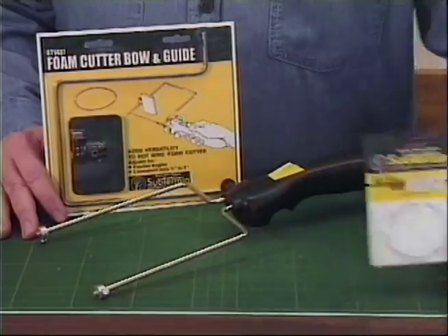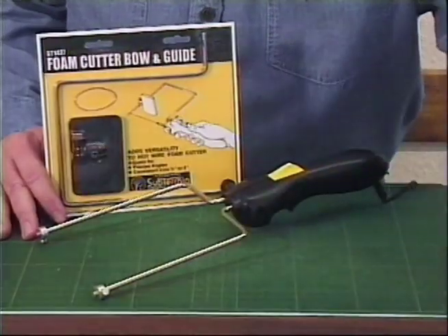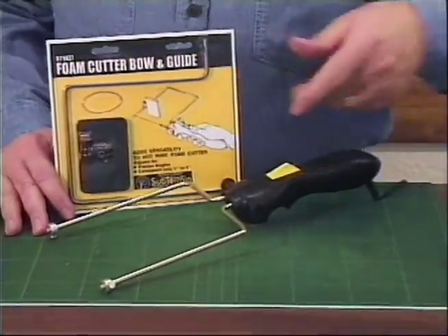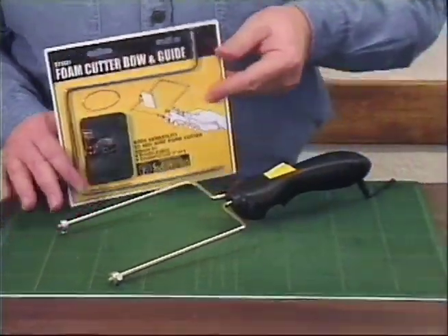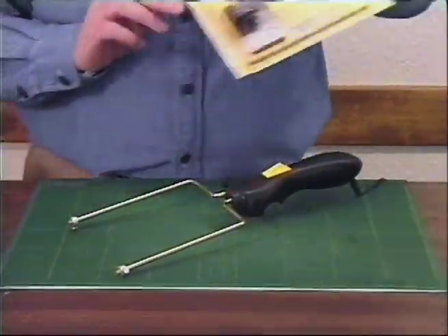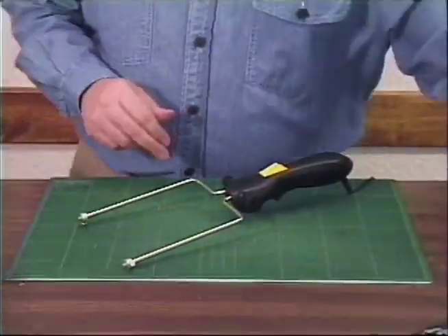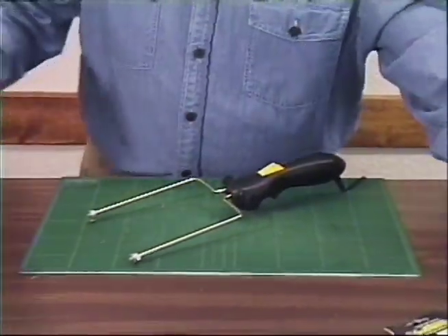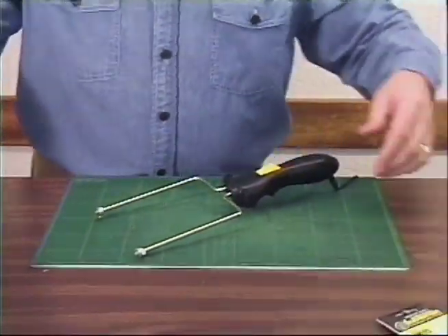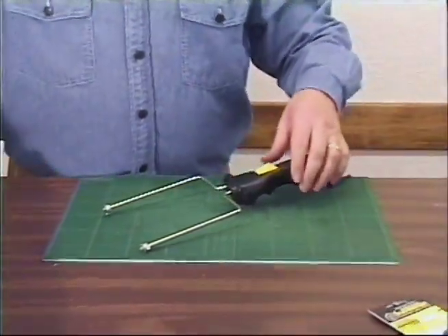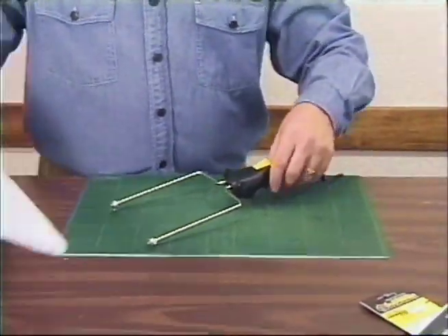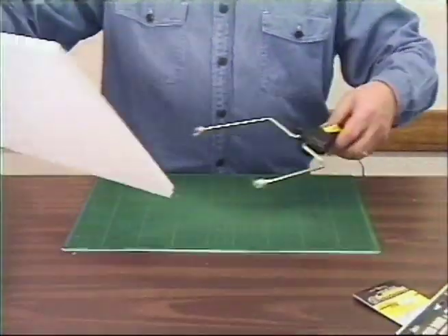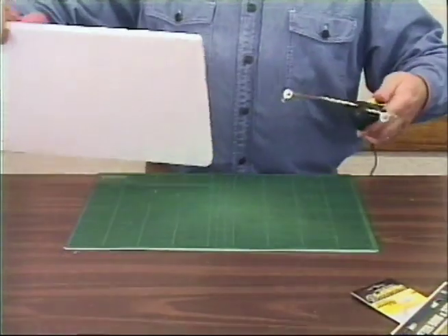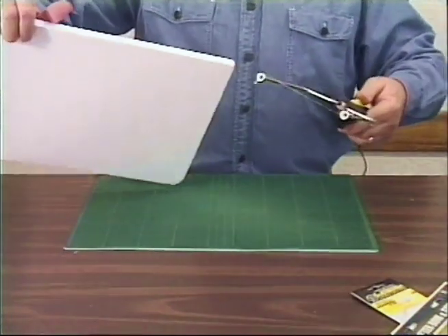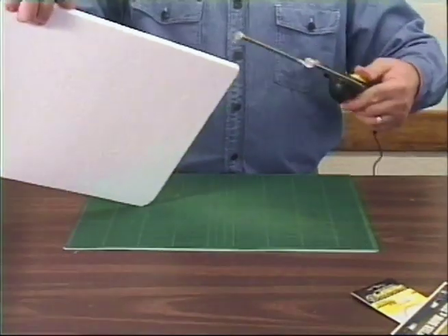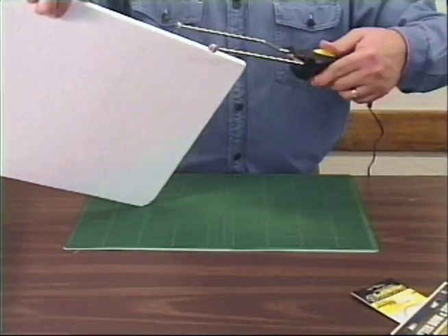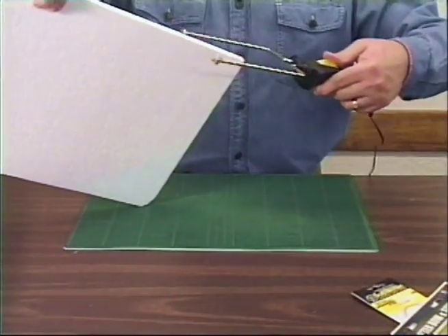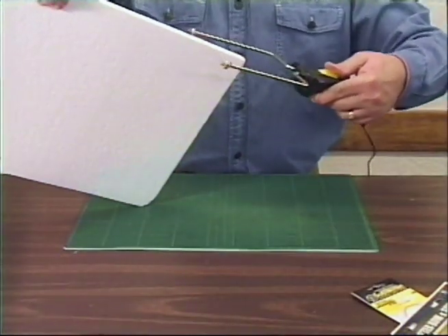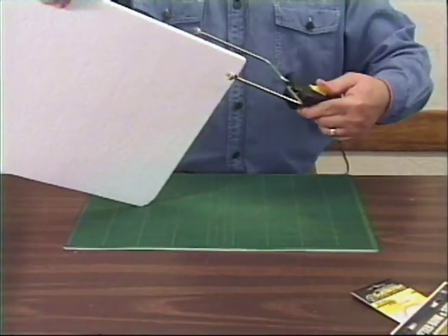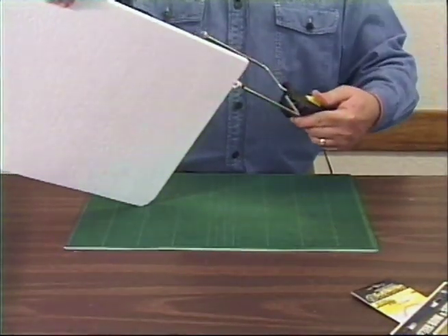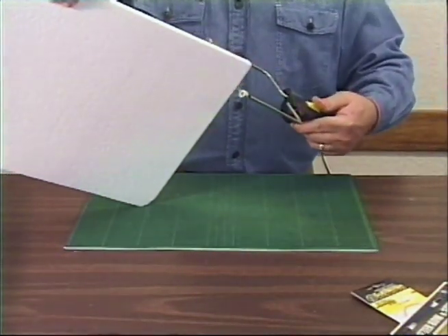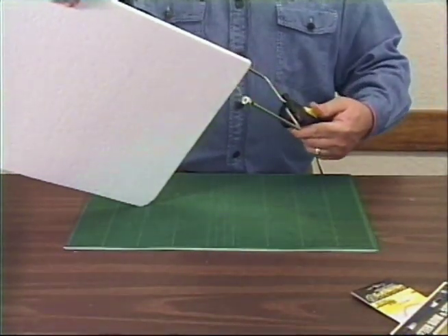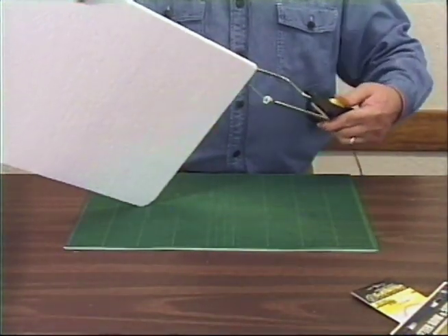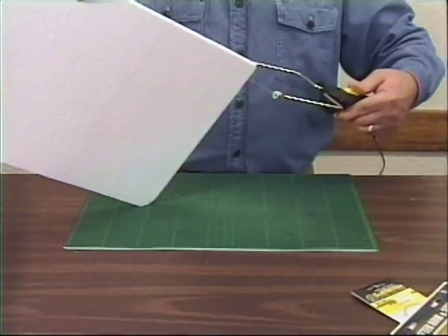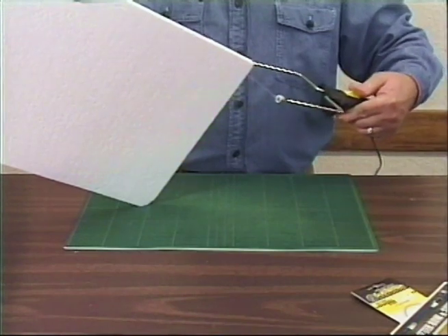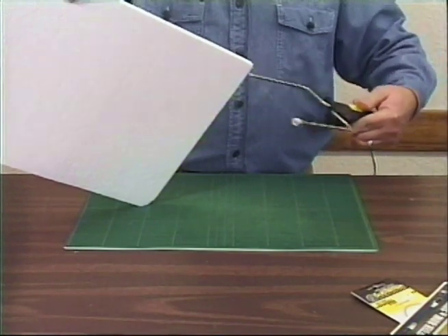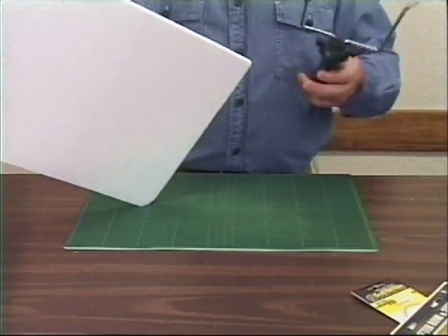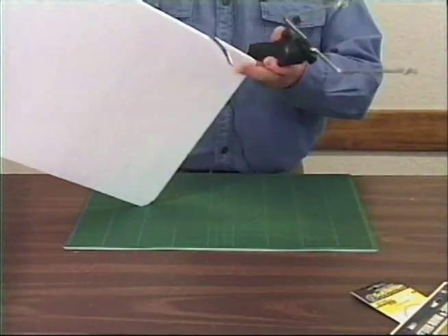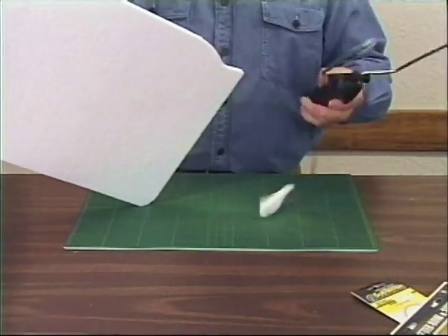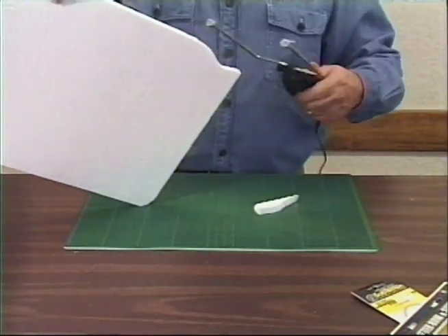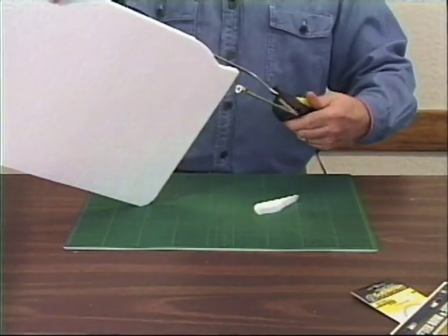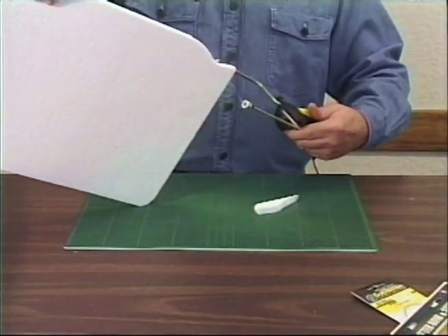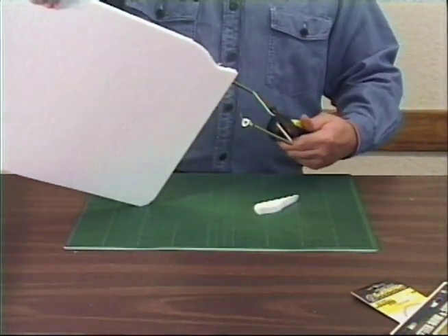The Hotwire Foam Cutter quickly and easily cuts through our special high-density foam without emitting toxic fumes. The Hotwire Cutter features lock-in rods, an easy grip handle, and automatic shut-off.